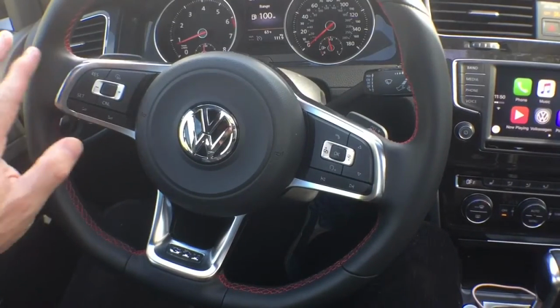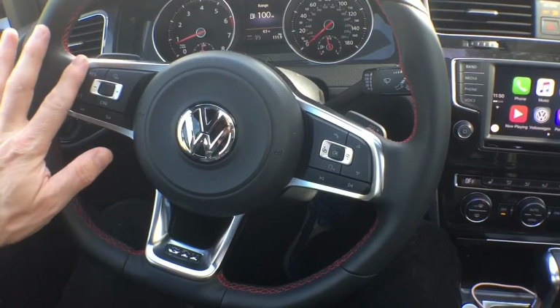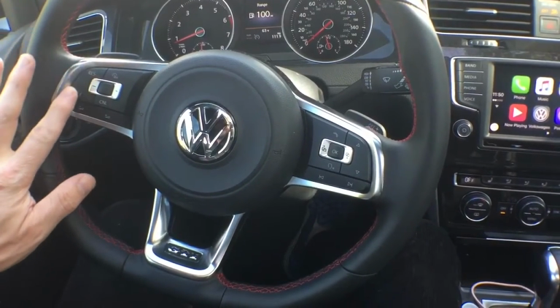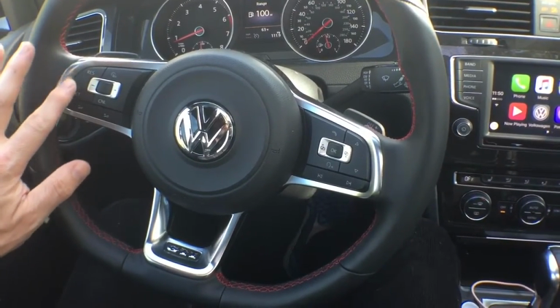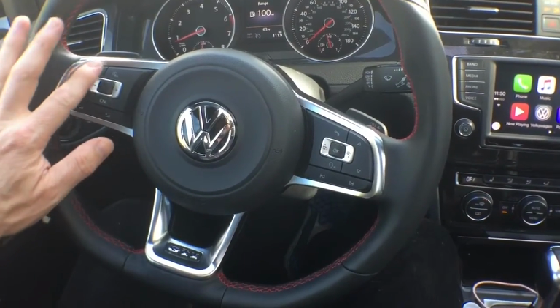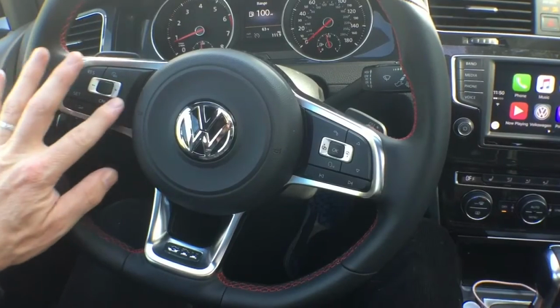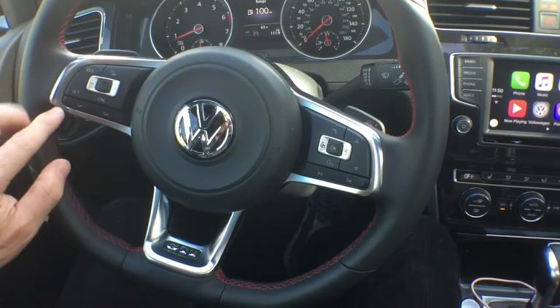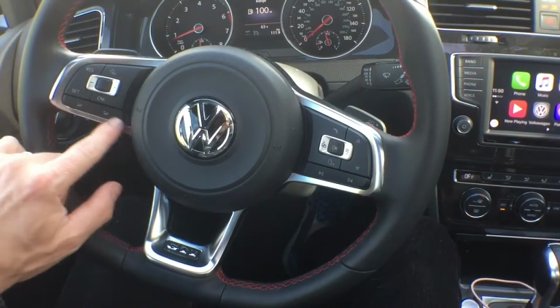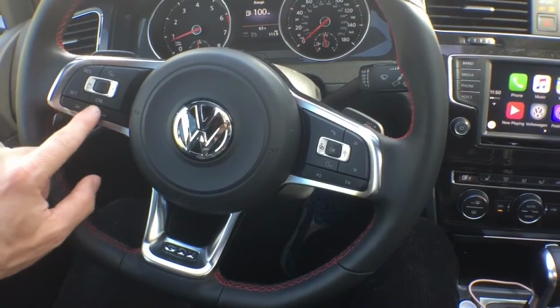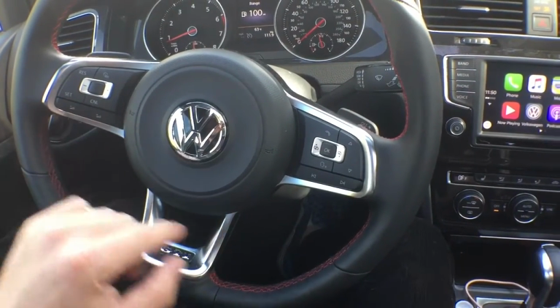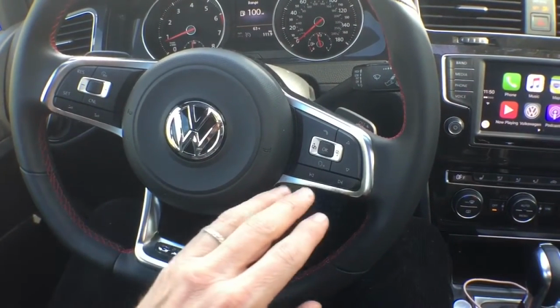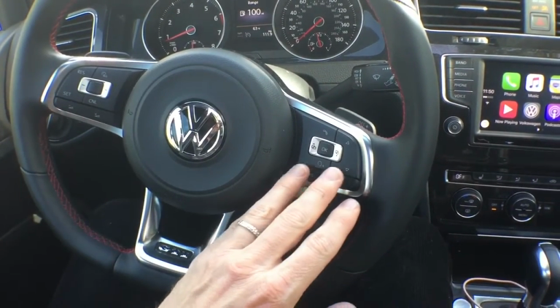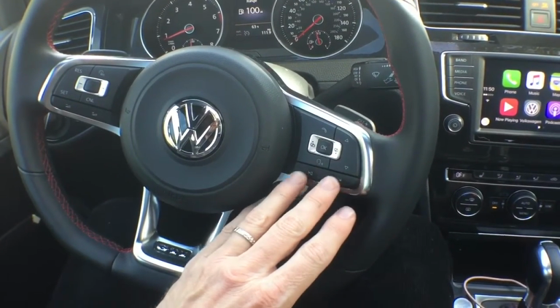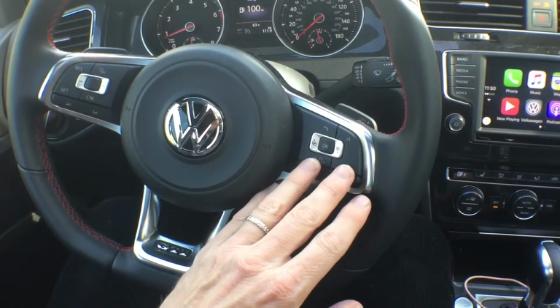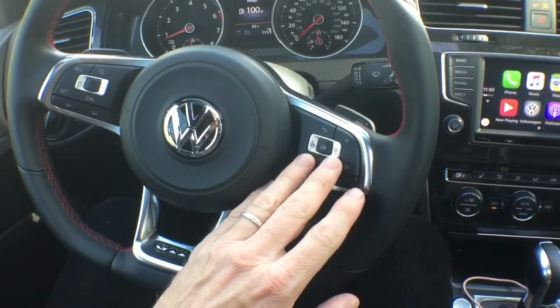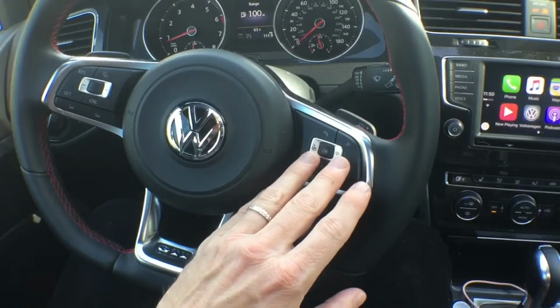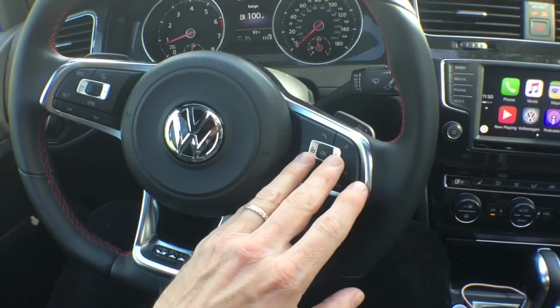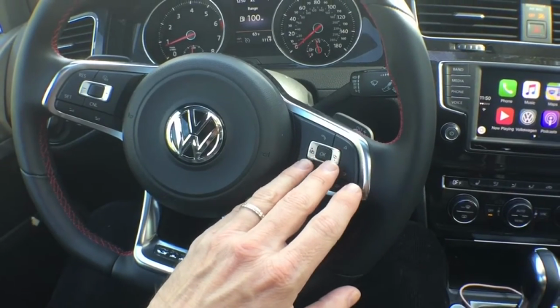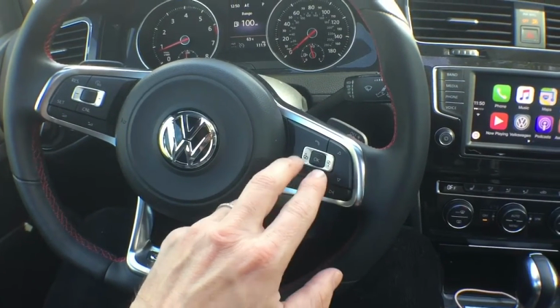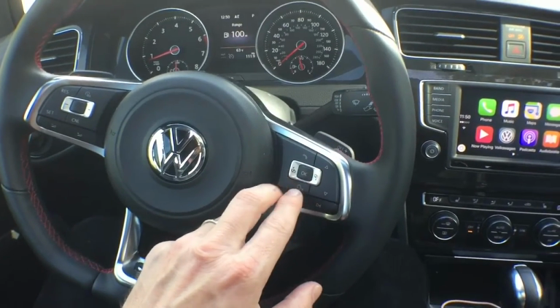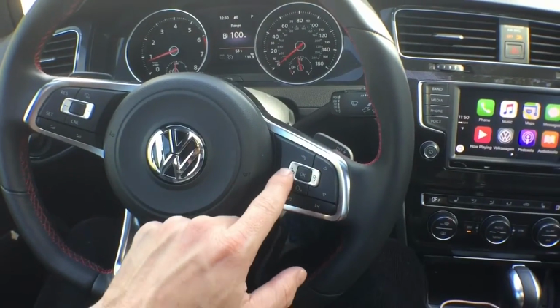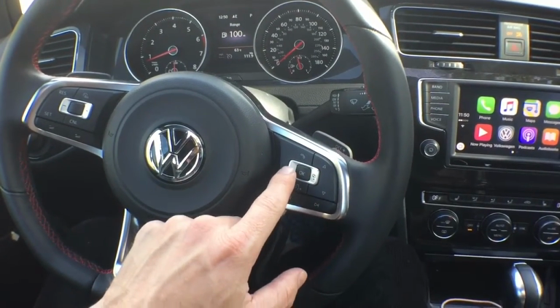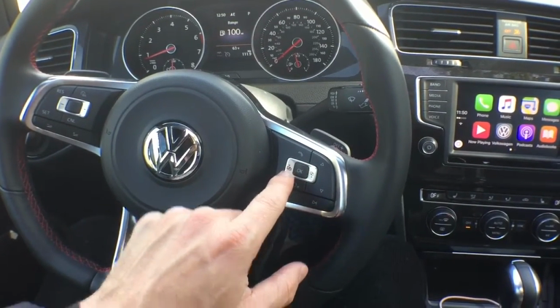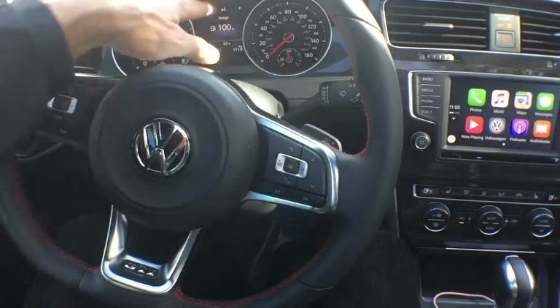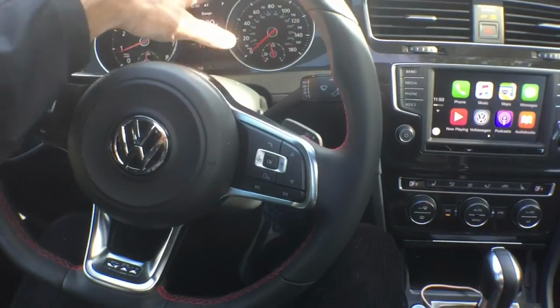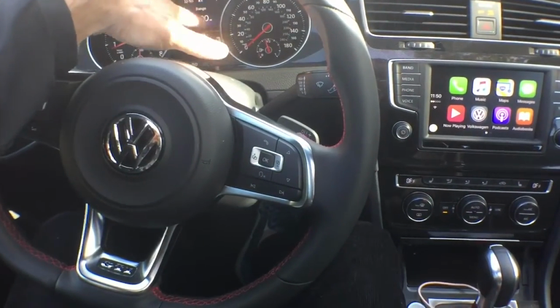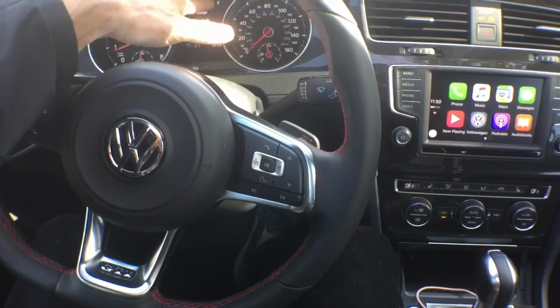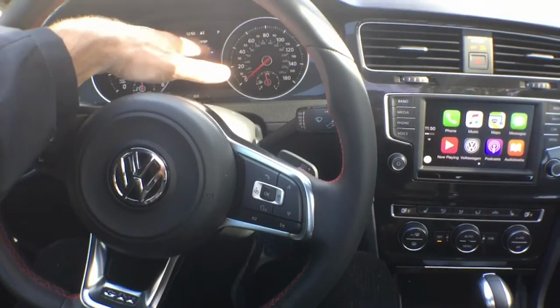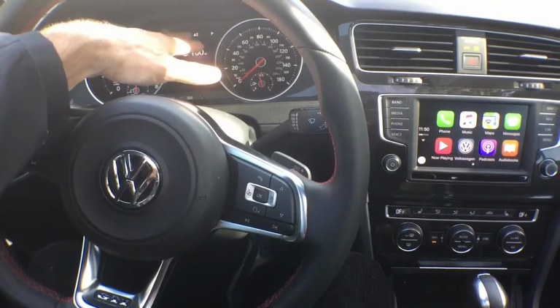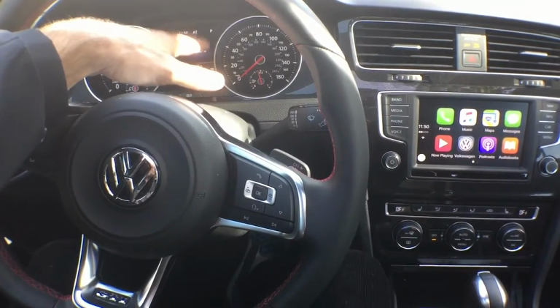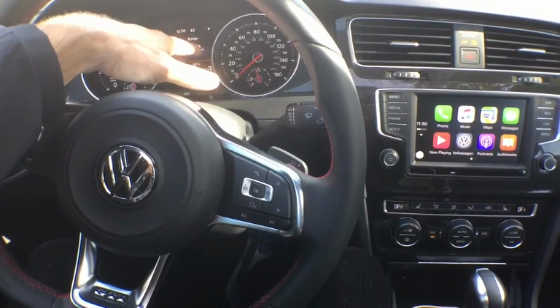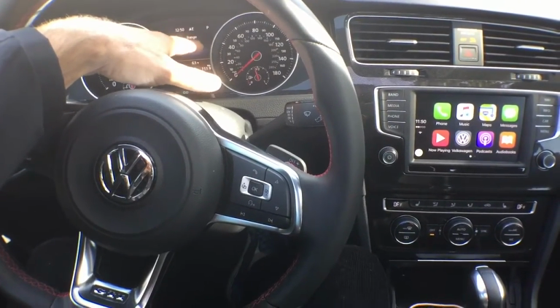Right here you have your cruise control, your volume, and over here you have everything for your infotainment center. If you push these buttons, it's going to change this section of your dash.